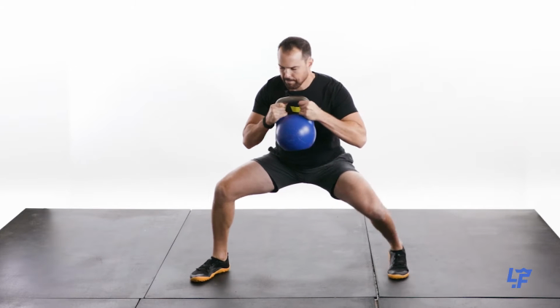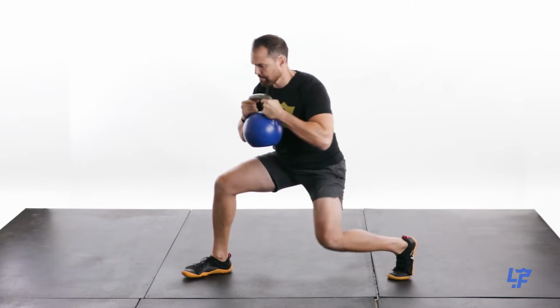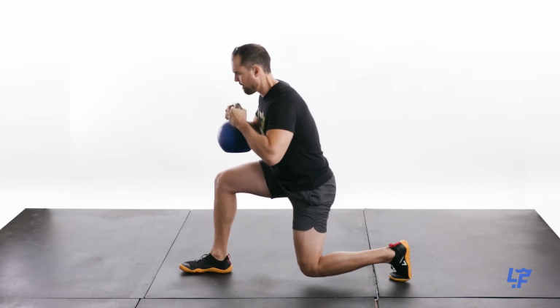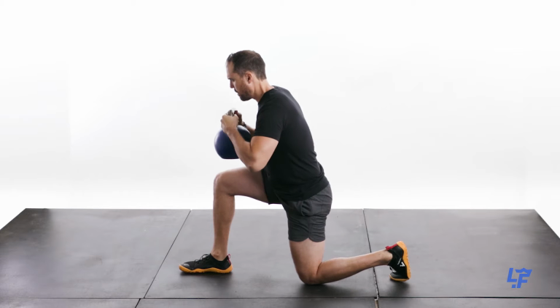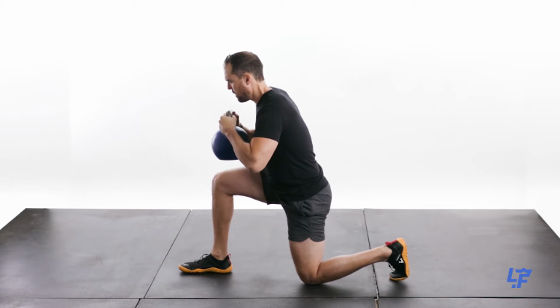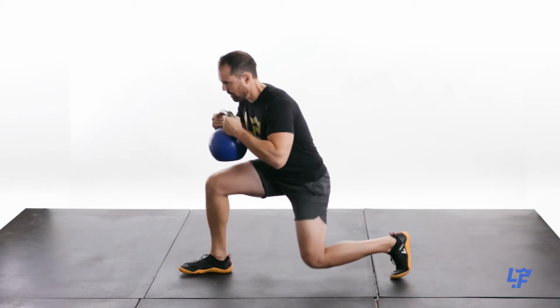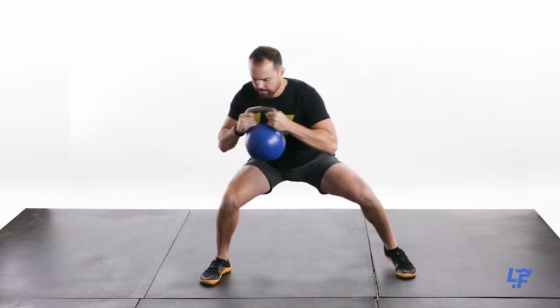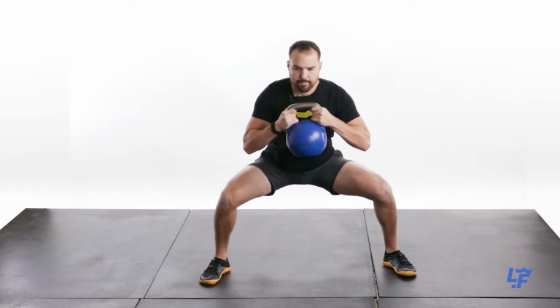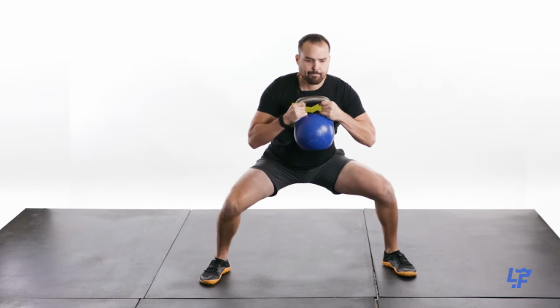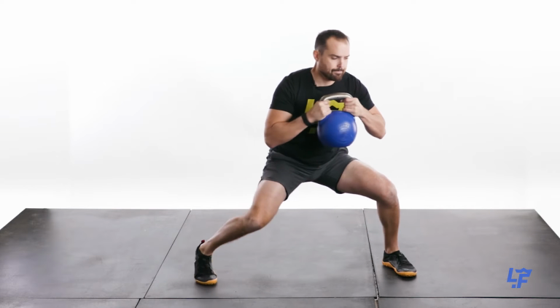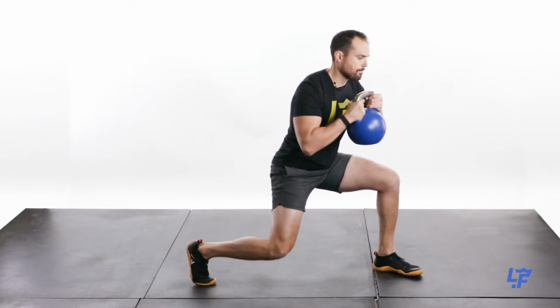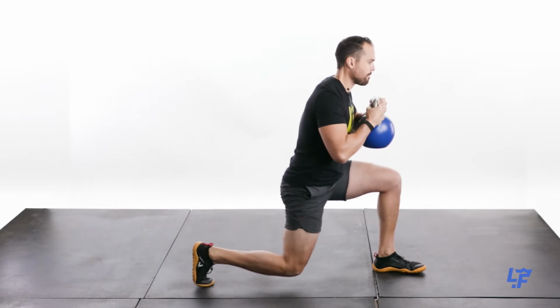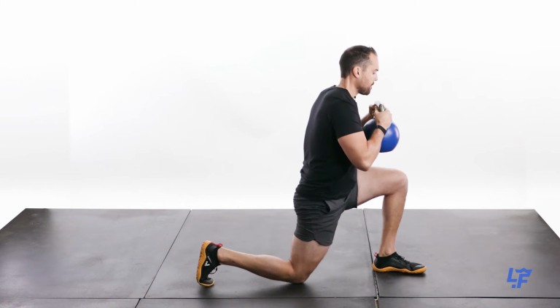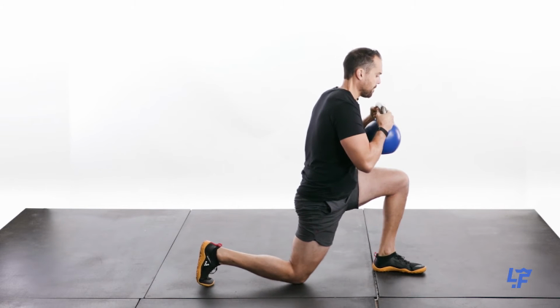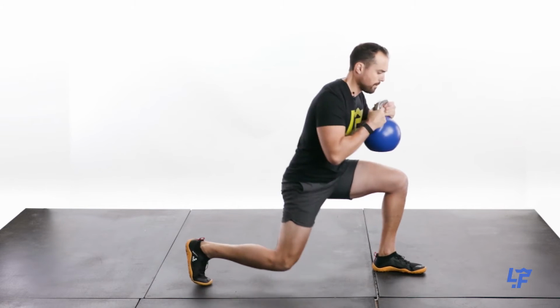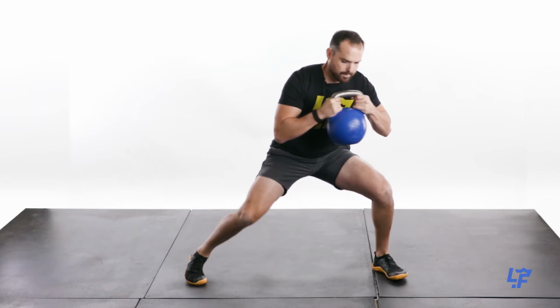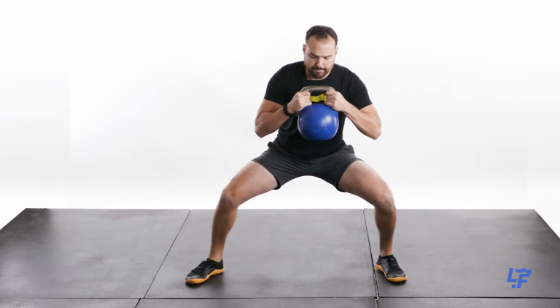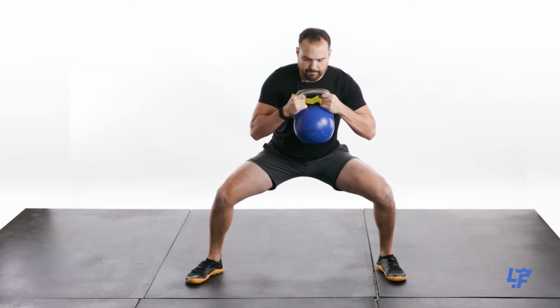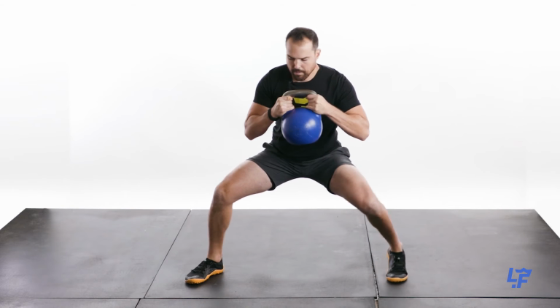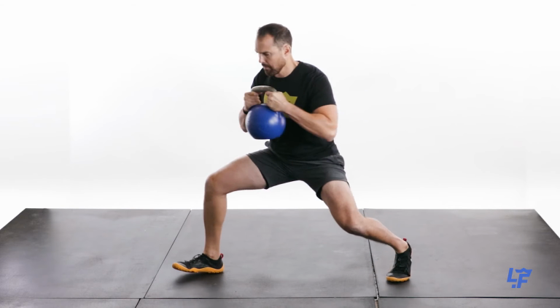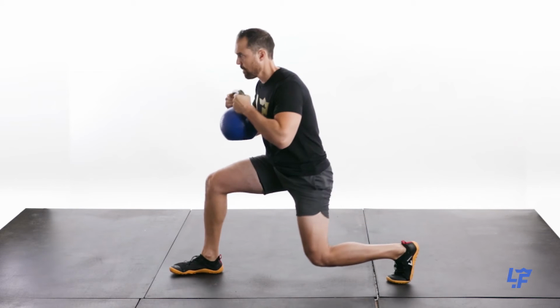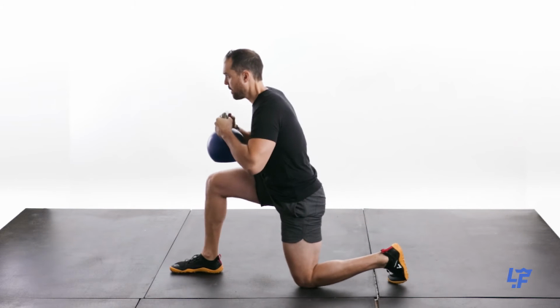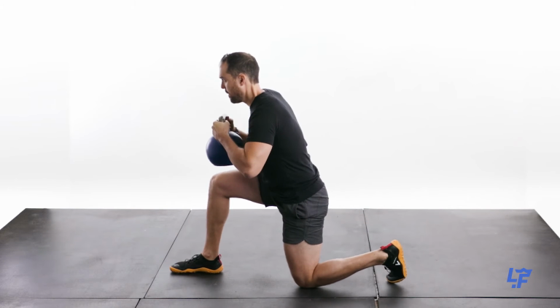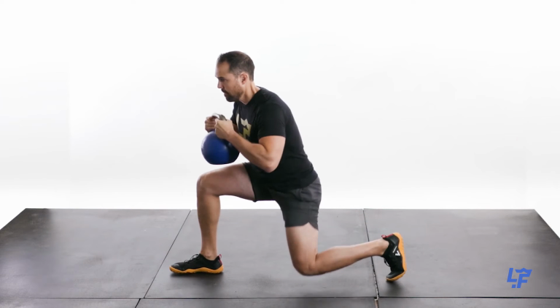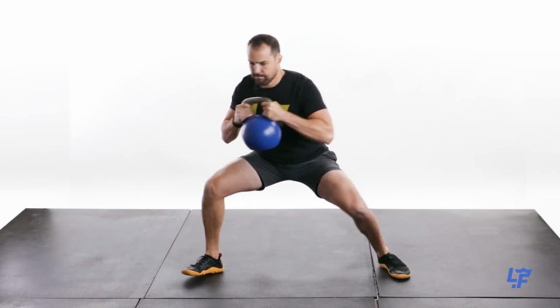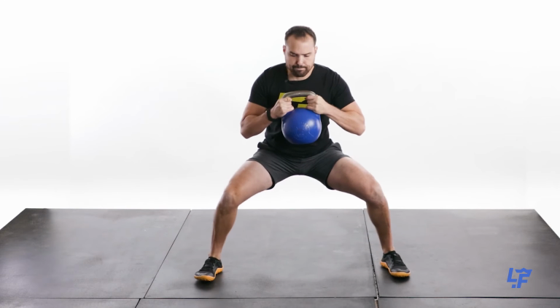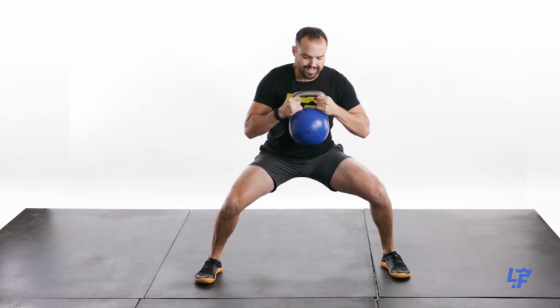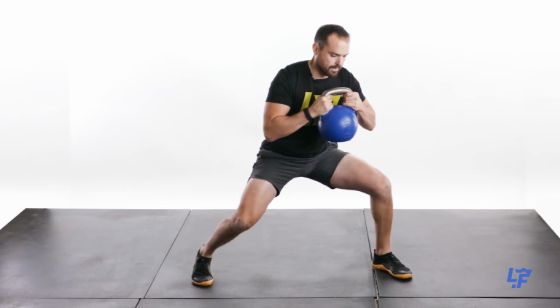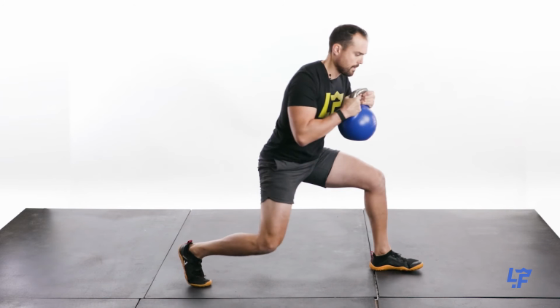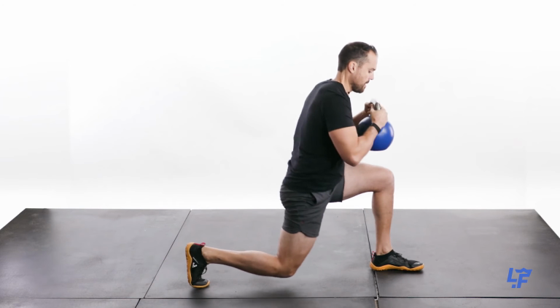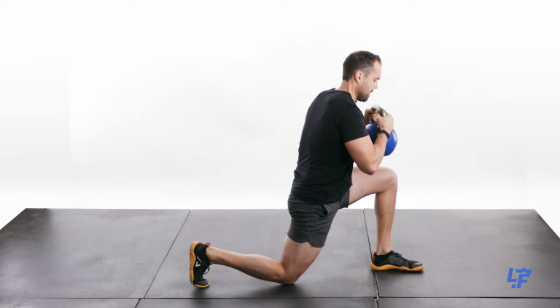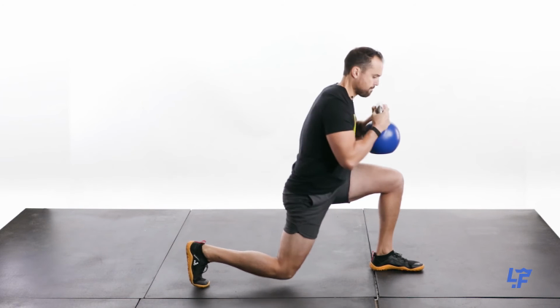From that position, you're going to rotate to one side, elevate the heel on your back foot, and pivot on the ball of your foot, so you end up in a lunge position facing in one direction. You're then going to reverse it and rotate back, but stay low the entire time.